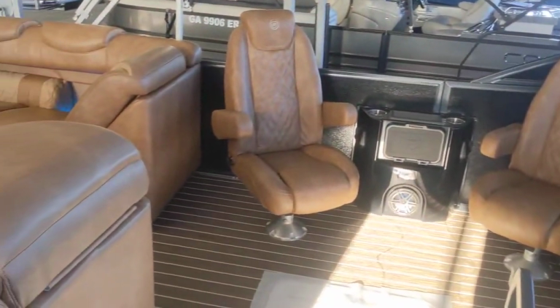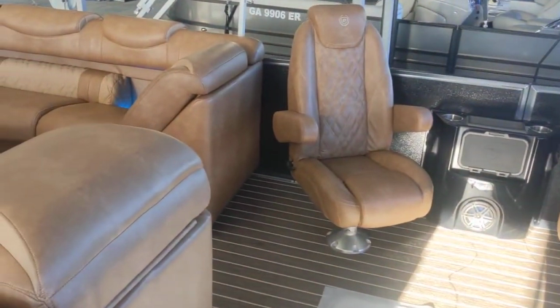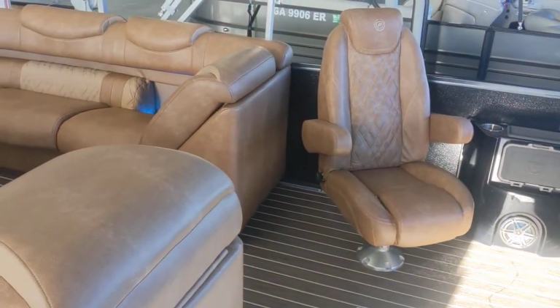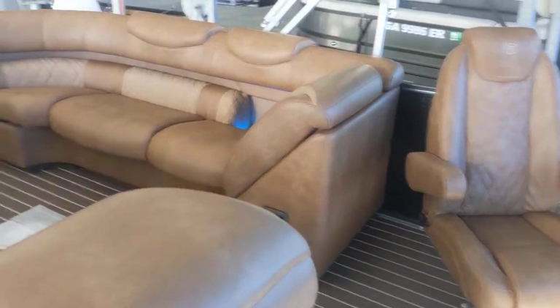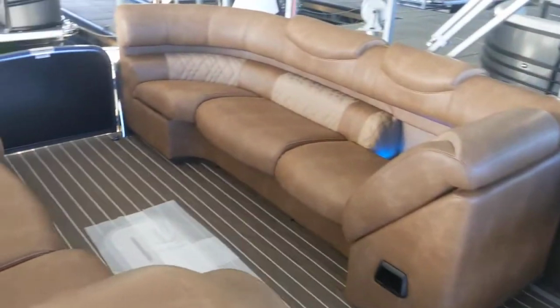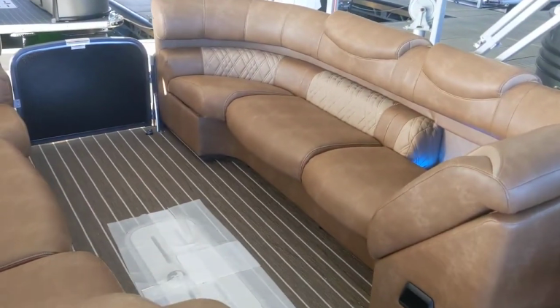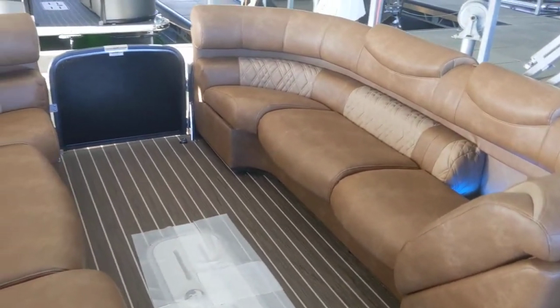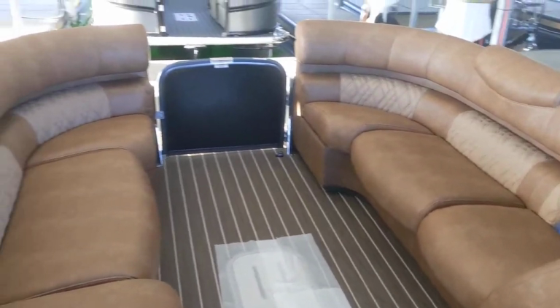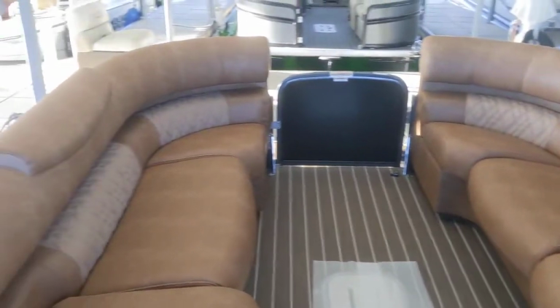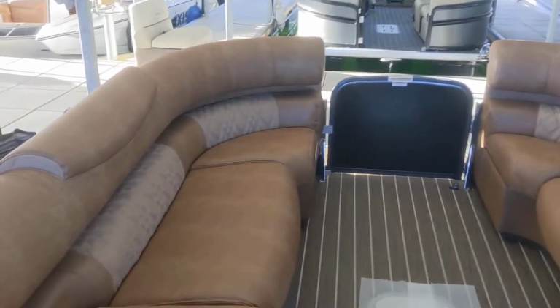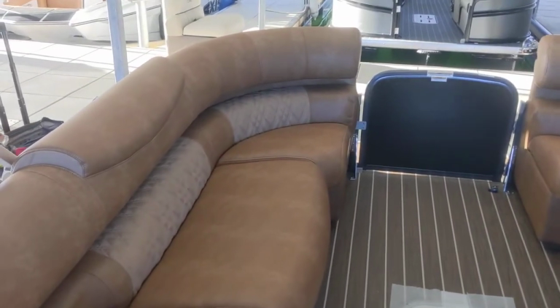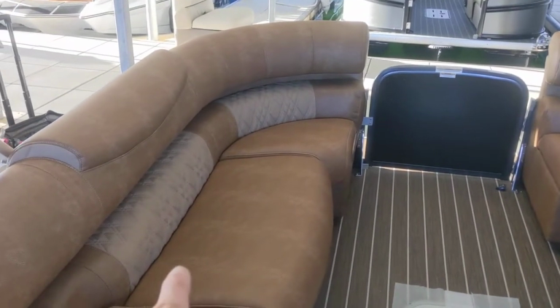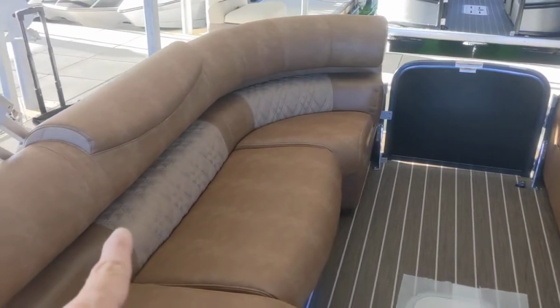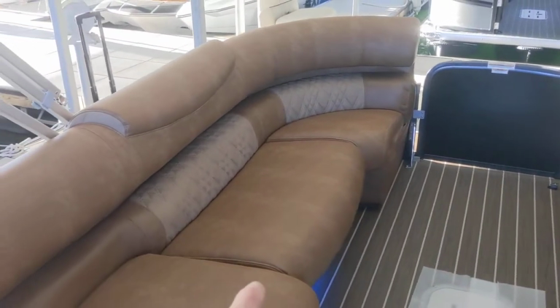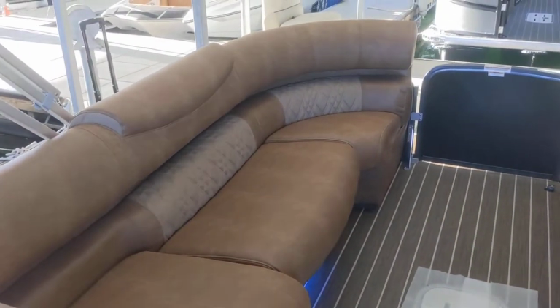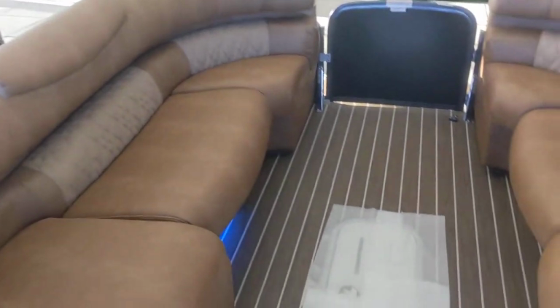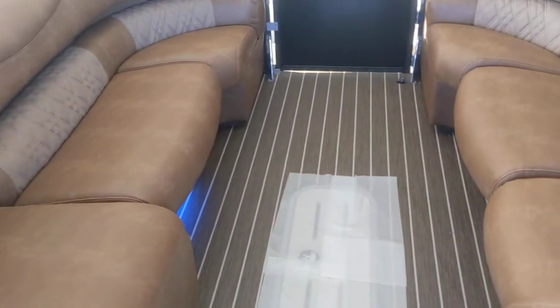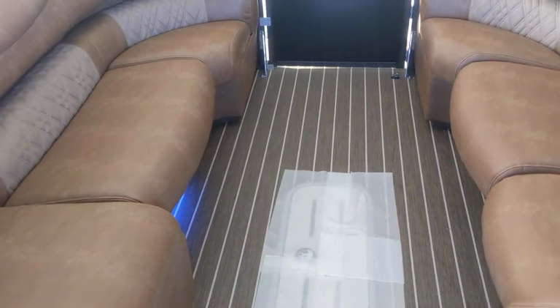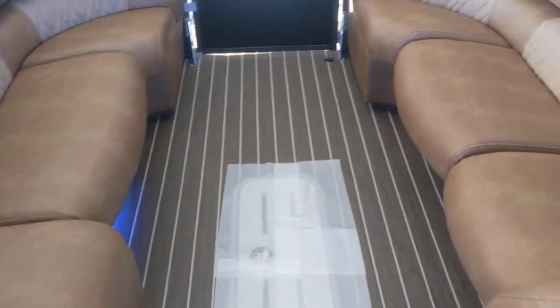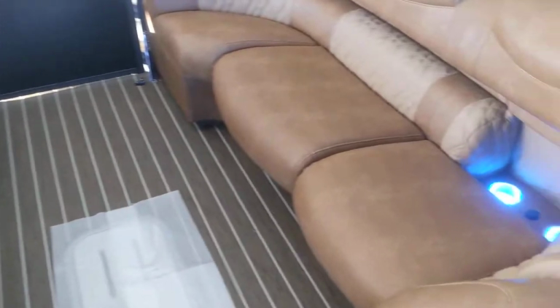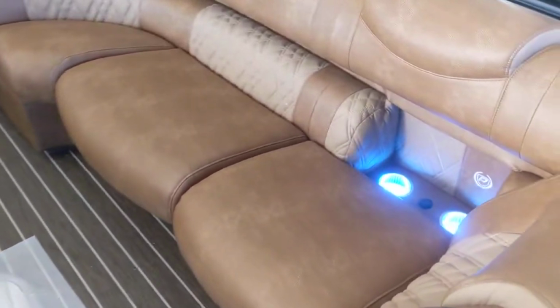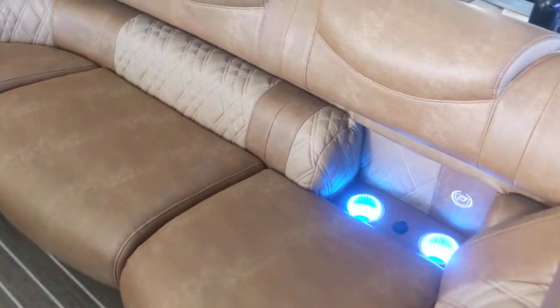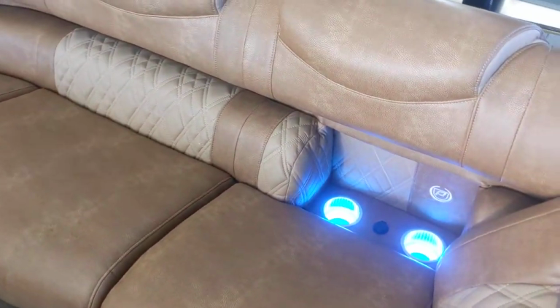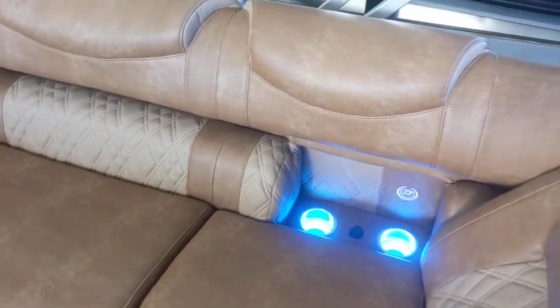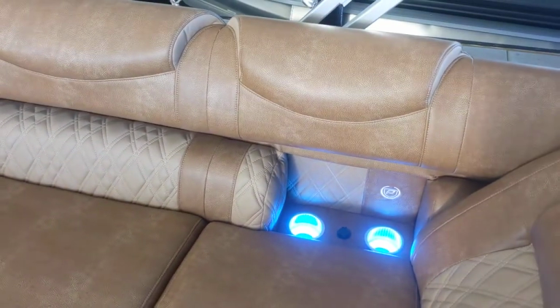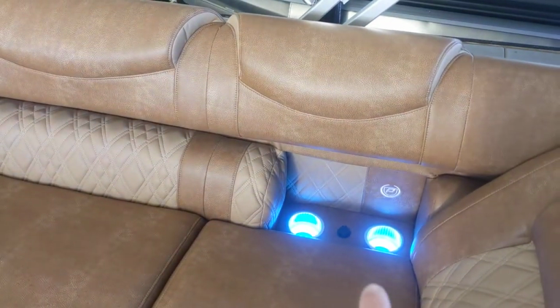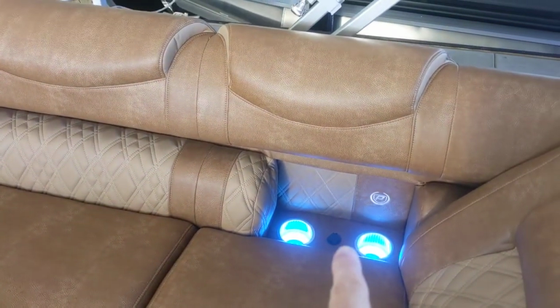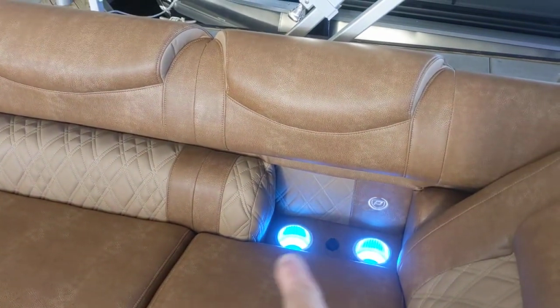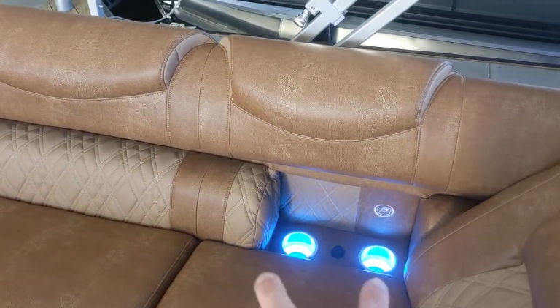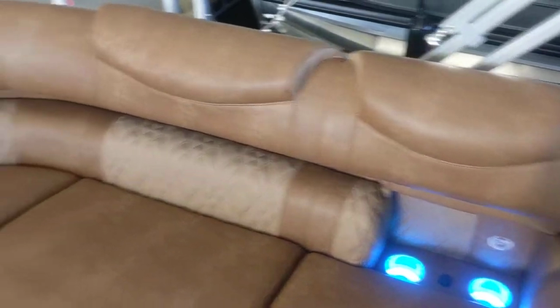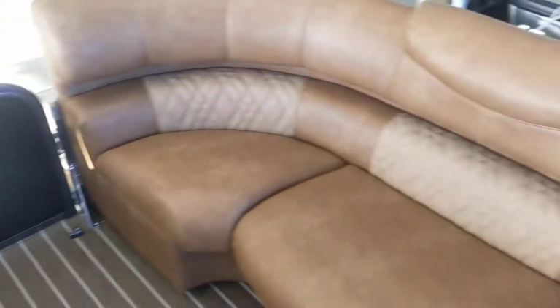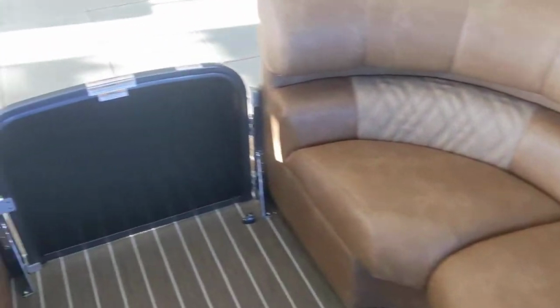We put an extra foot in the front on this one, two feet in the rear. The insert on this is toffee with Cognac. This is the mahogany teak floor. Standard for this year is the LED chargers and light-up cup holders in all of them.